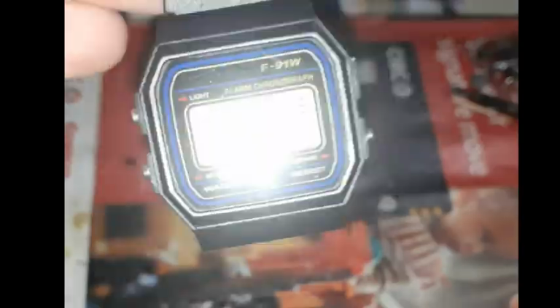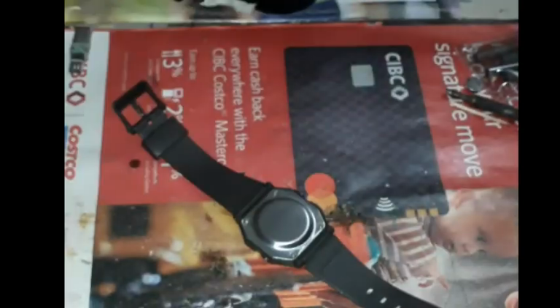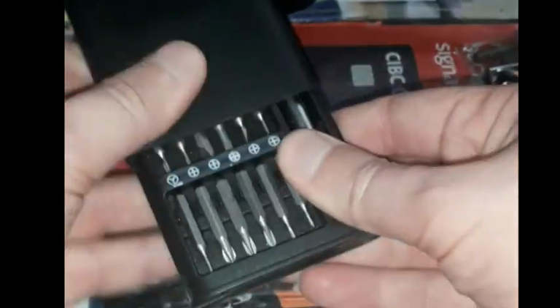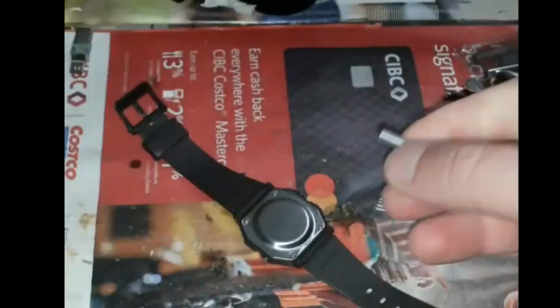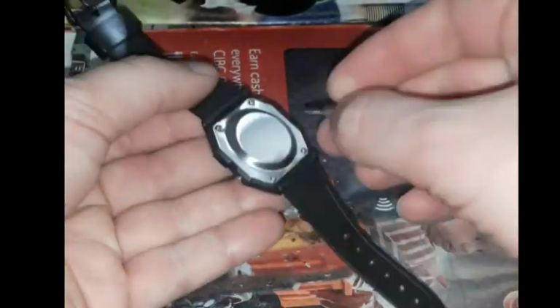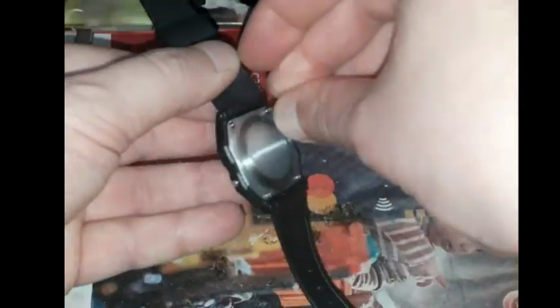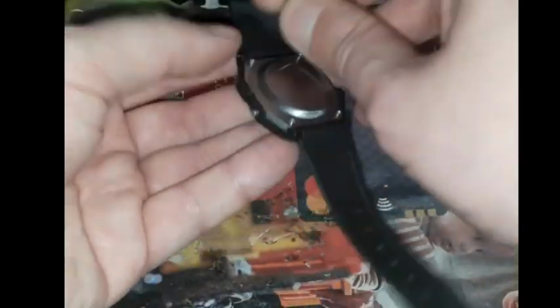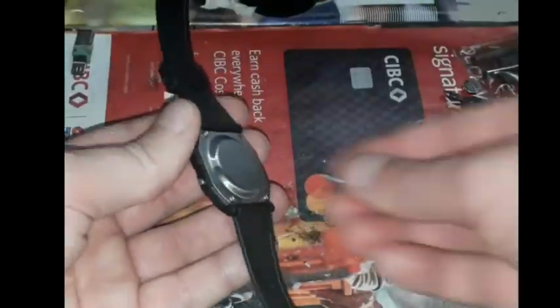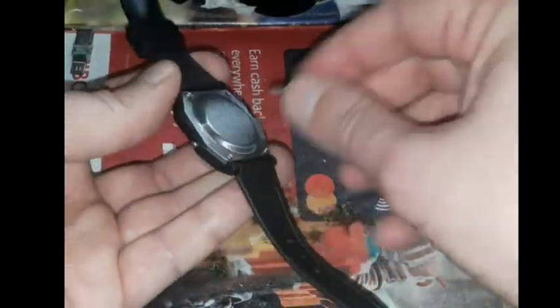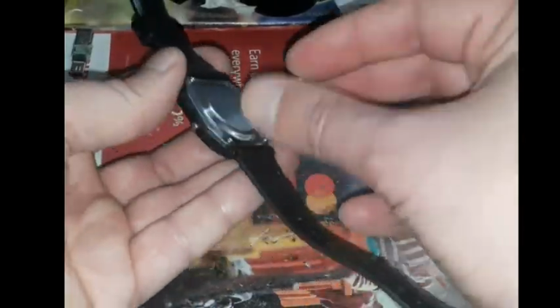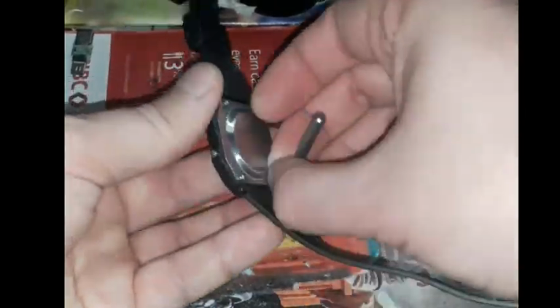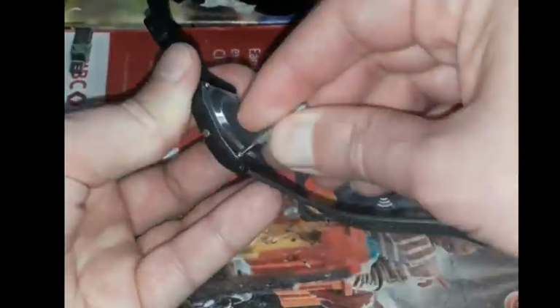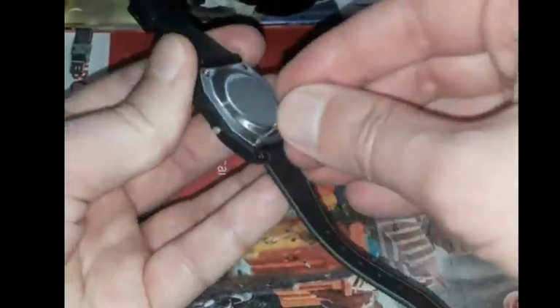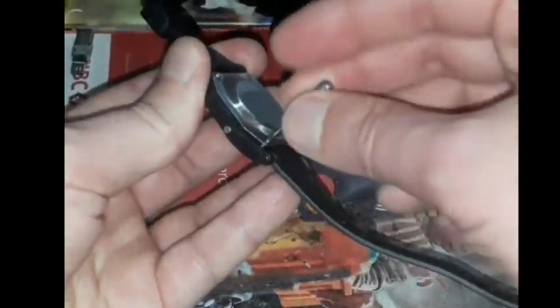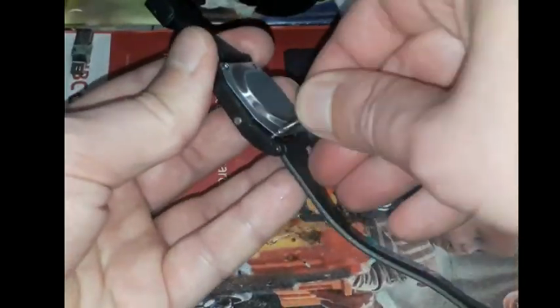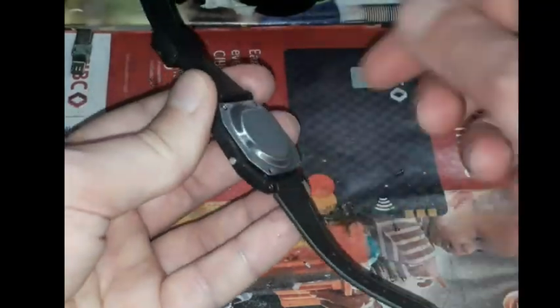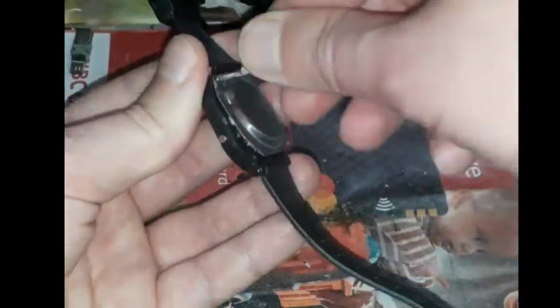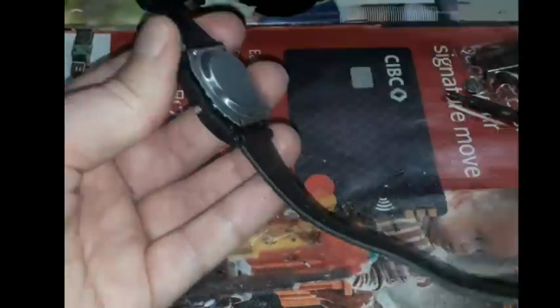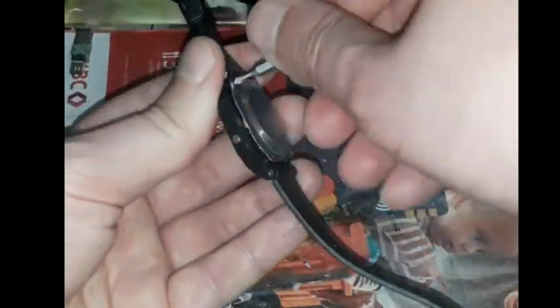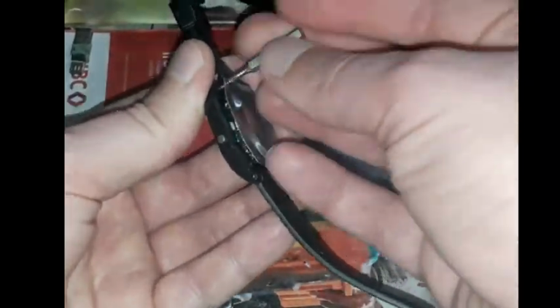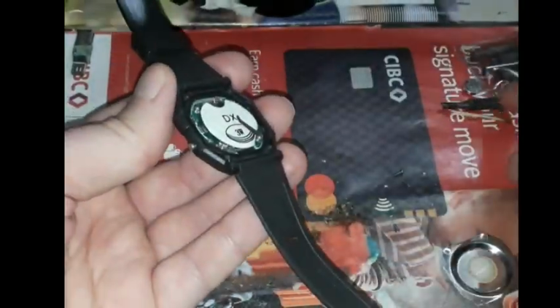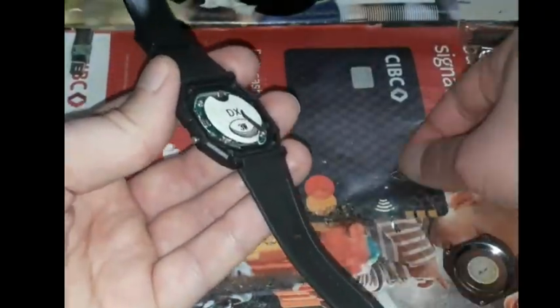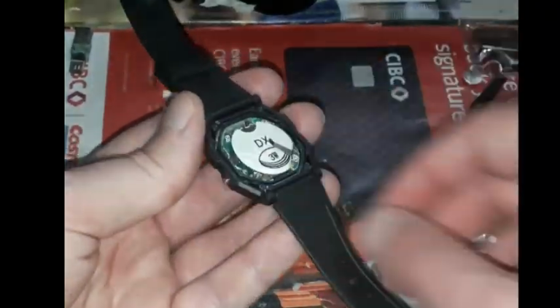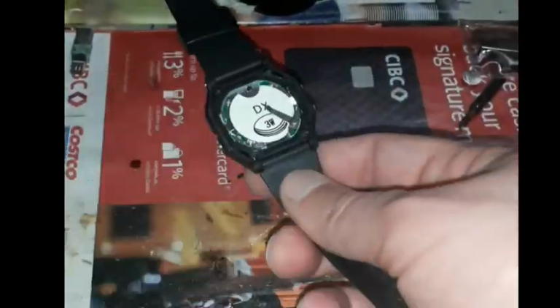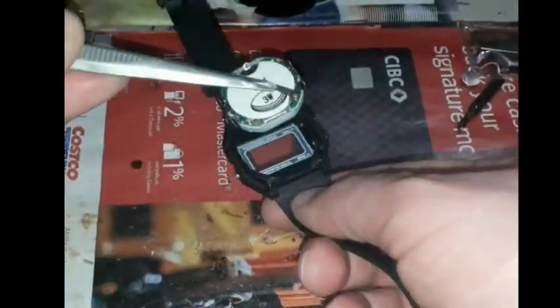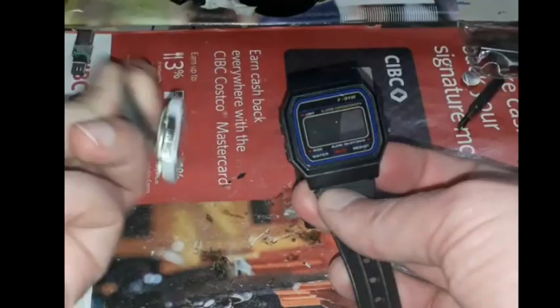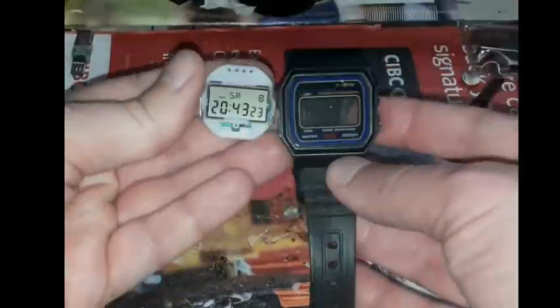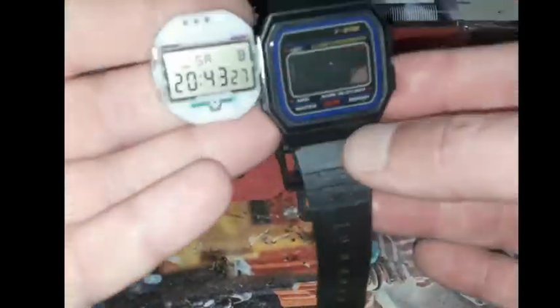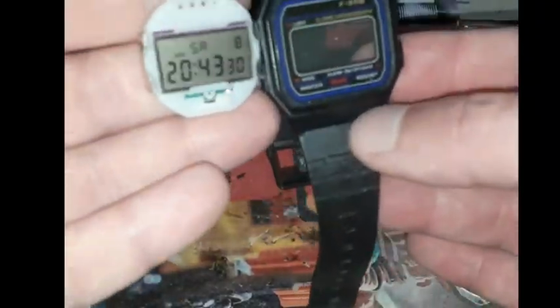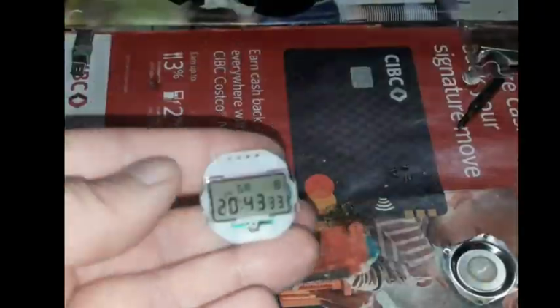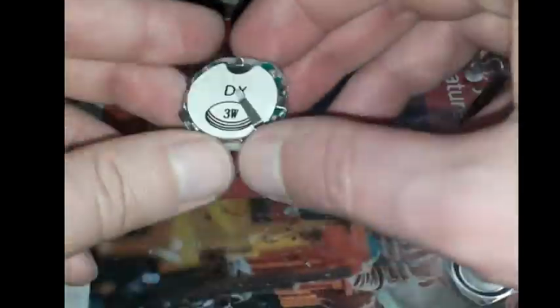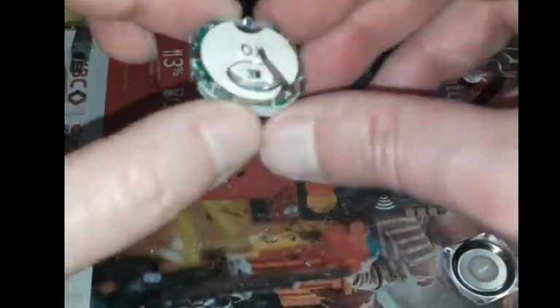The solution was to replace the quartz oscillator. First, we need to disassemble the watch: unscrew four Phillips-type screws, take the backplate off, and lastly take the watch mechanism out of the case. As you can see, the watch keeps ticking.